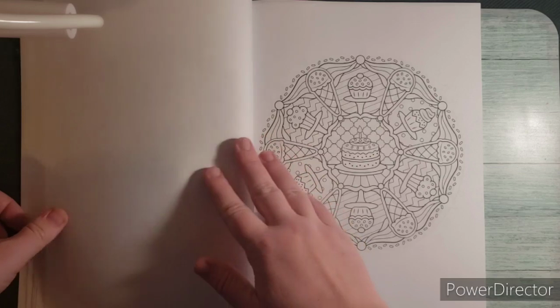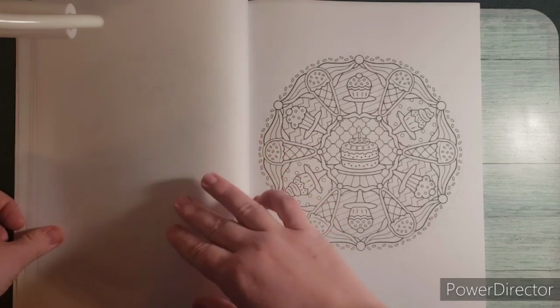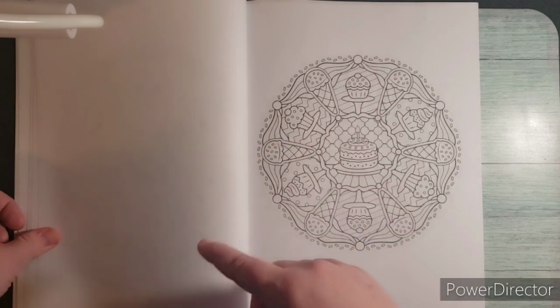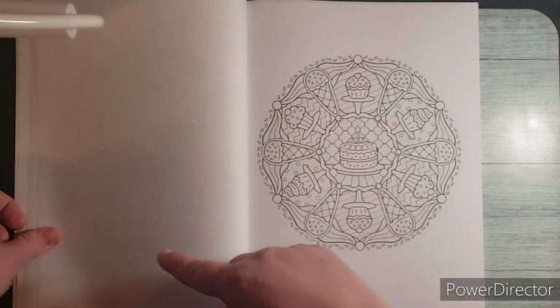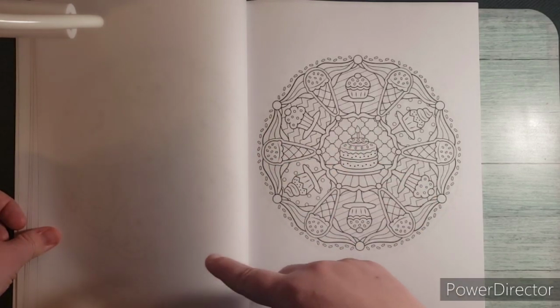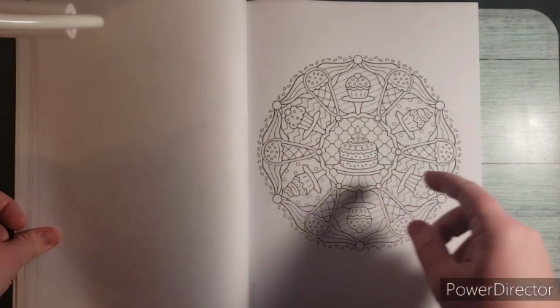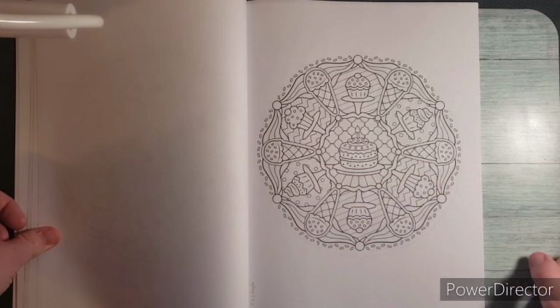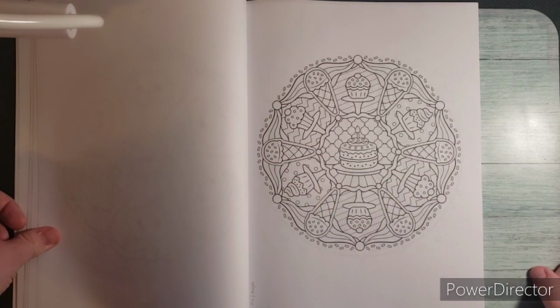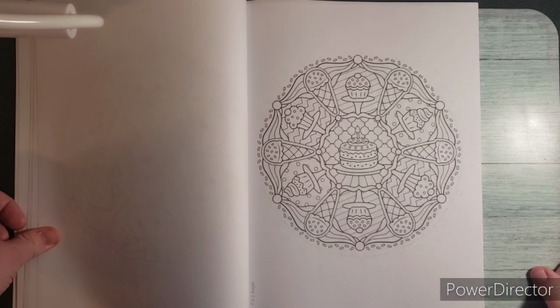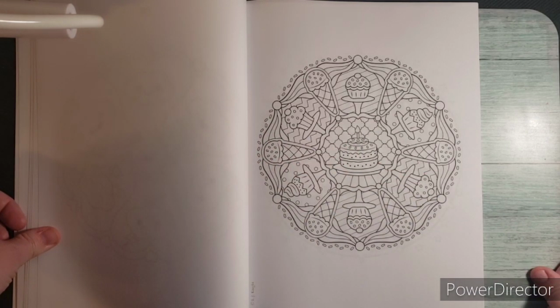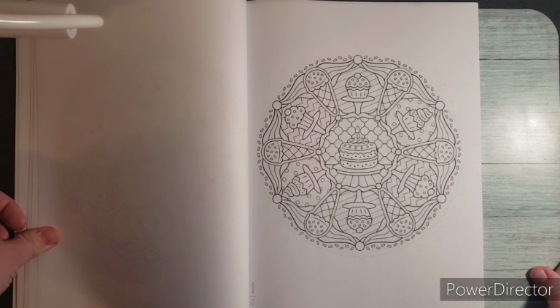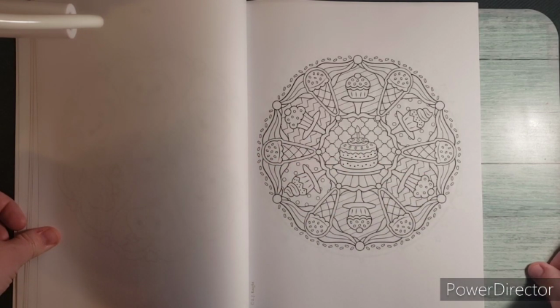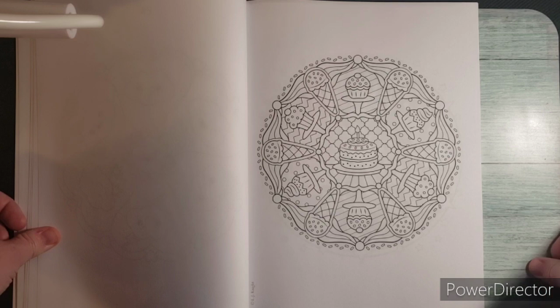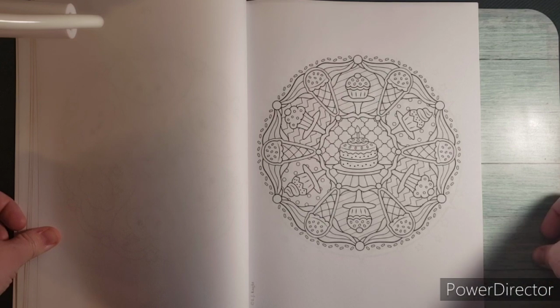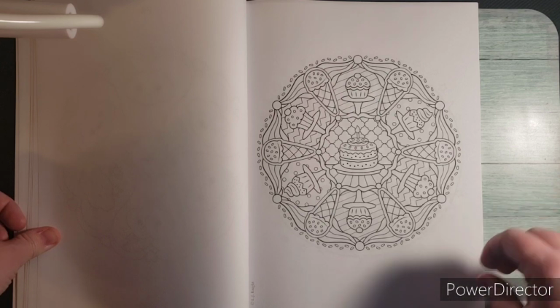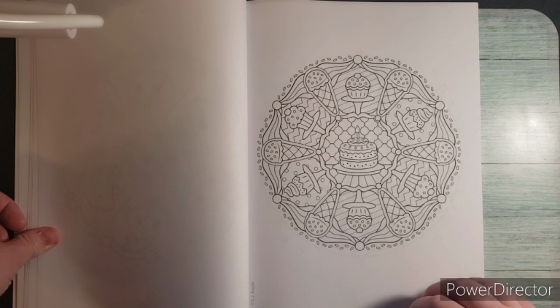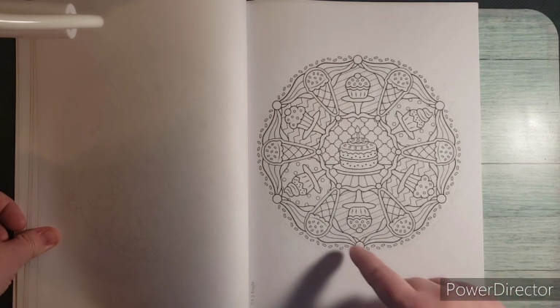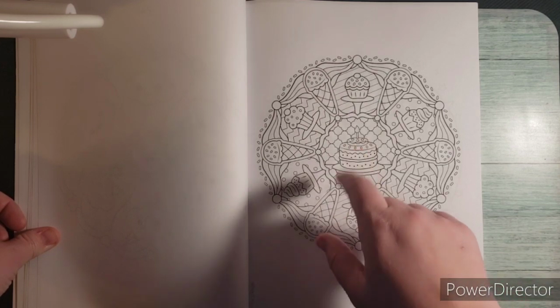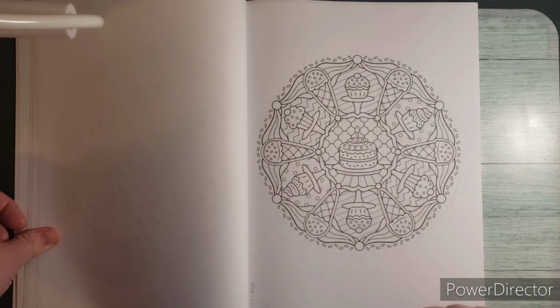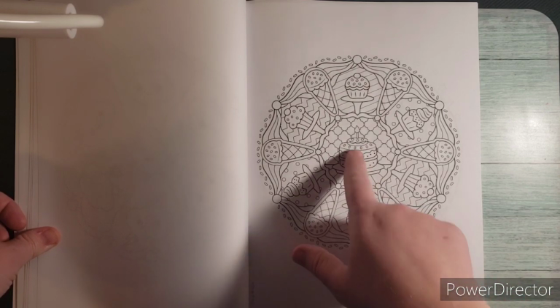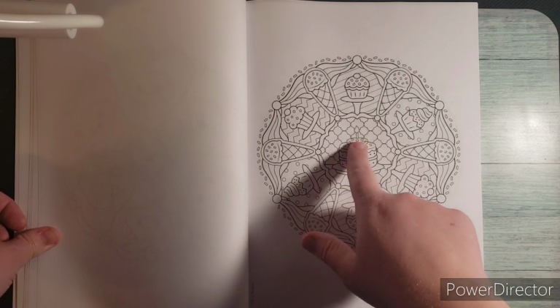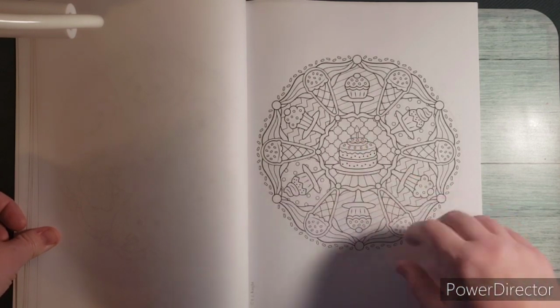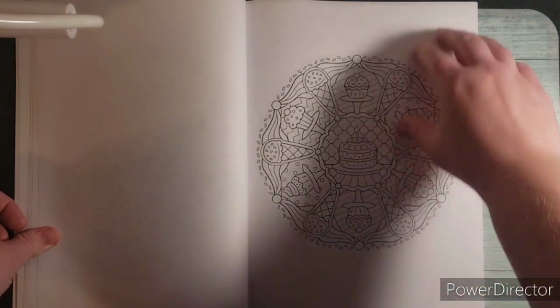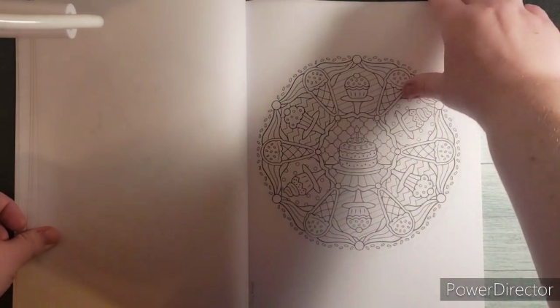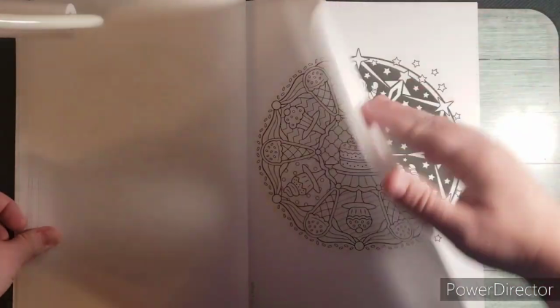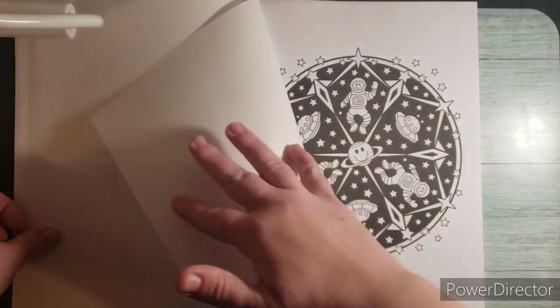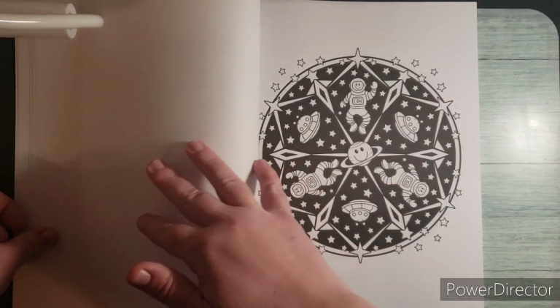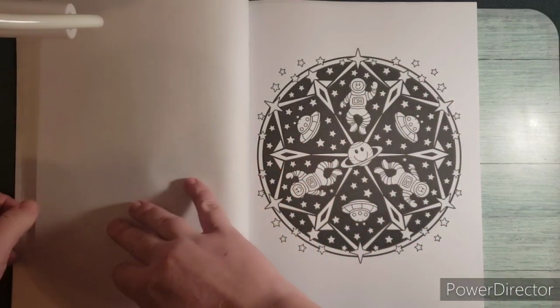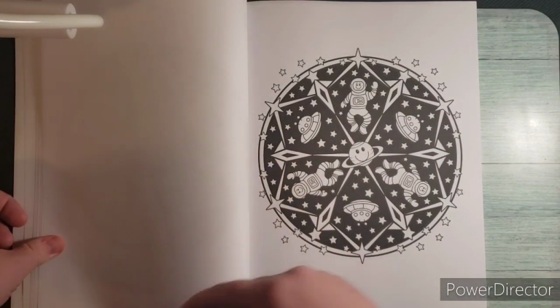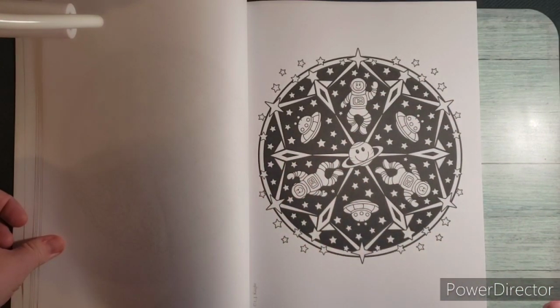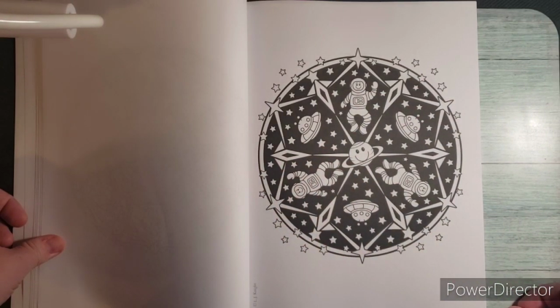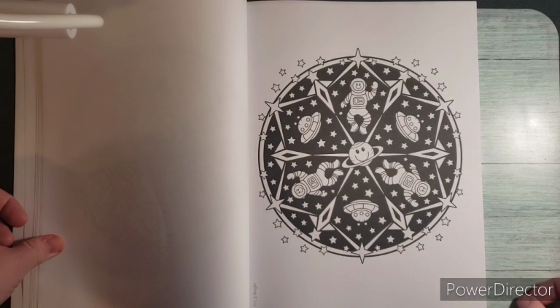This one's a little more busy than the last — it's the ice cream cakes page. If you had a birthday you could do this one because there's a candle in the middle. This one's really fun, it's a space one.